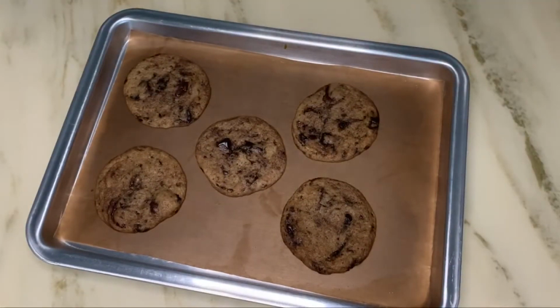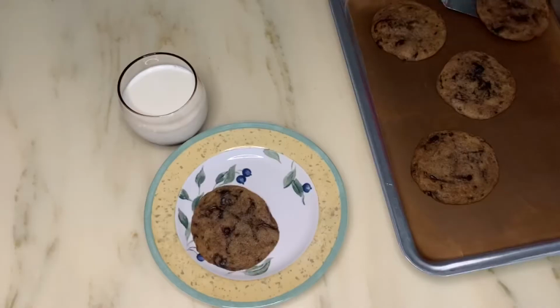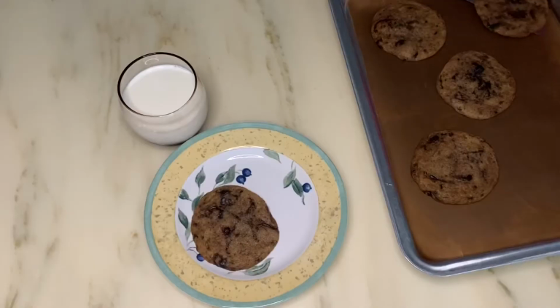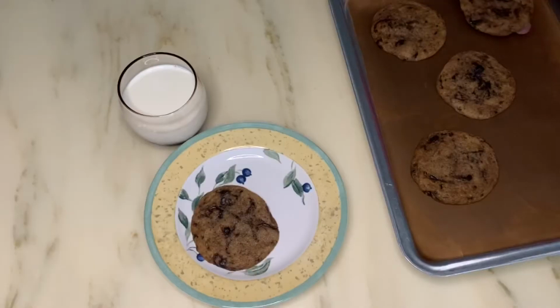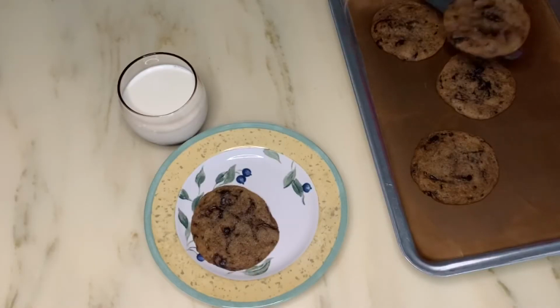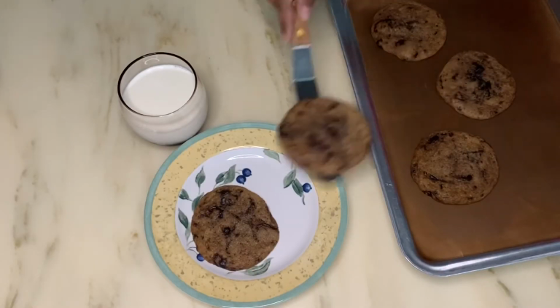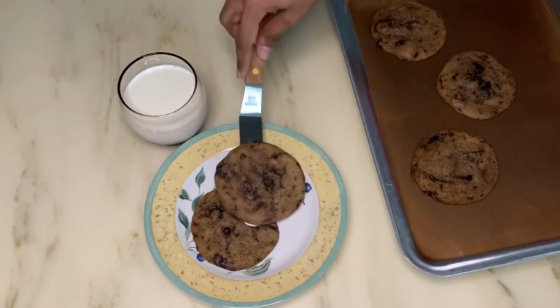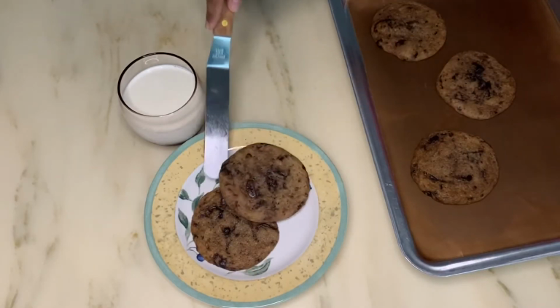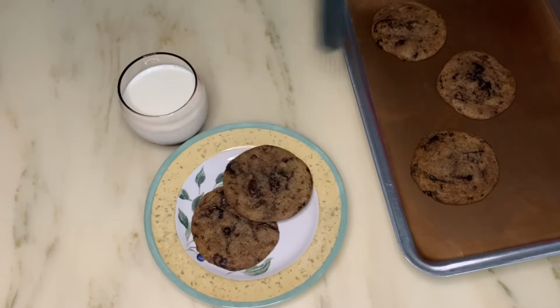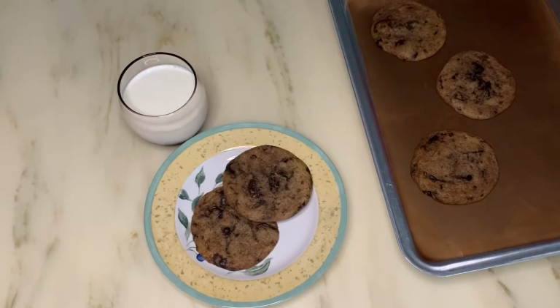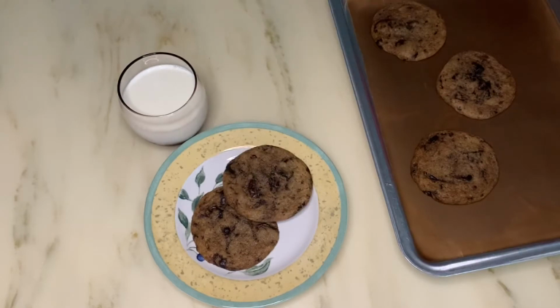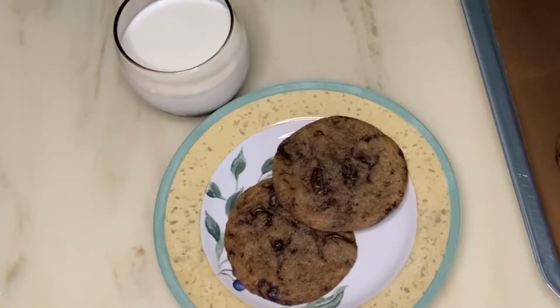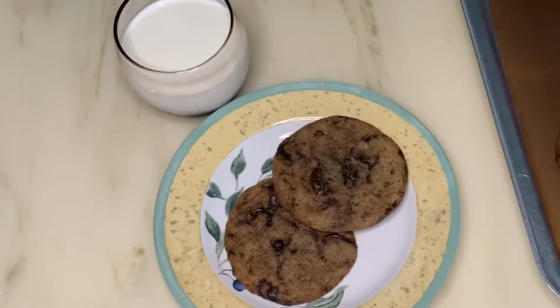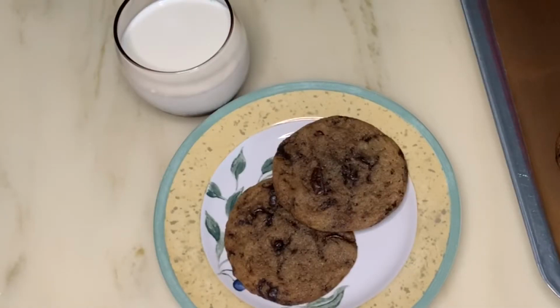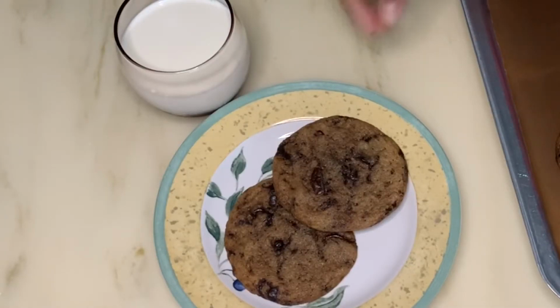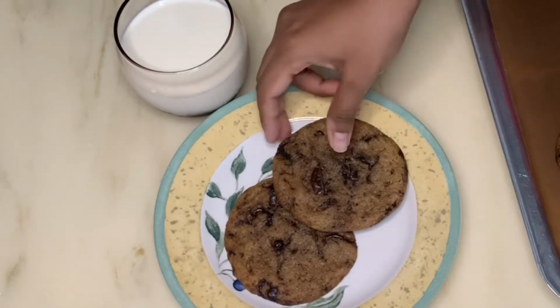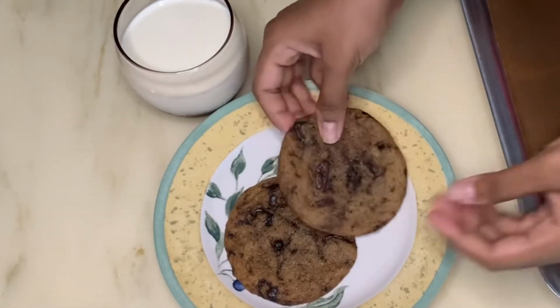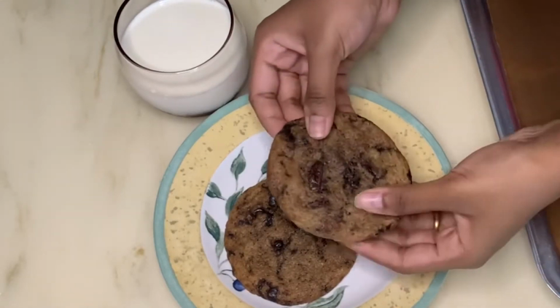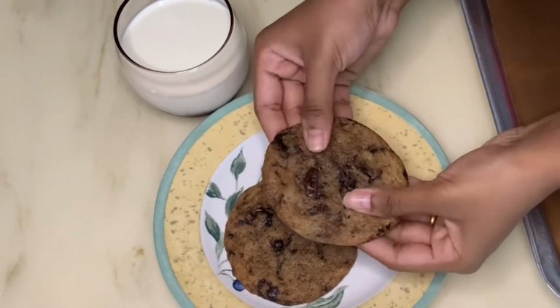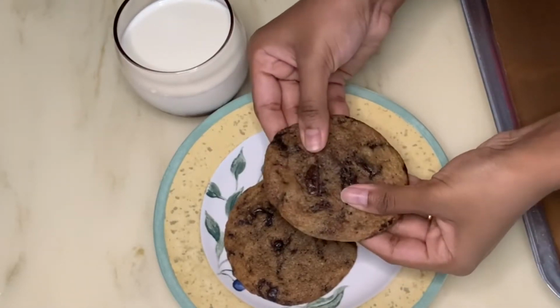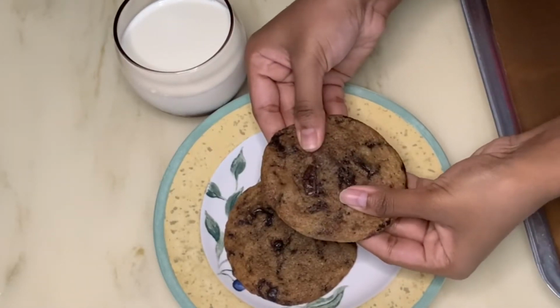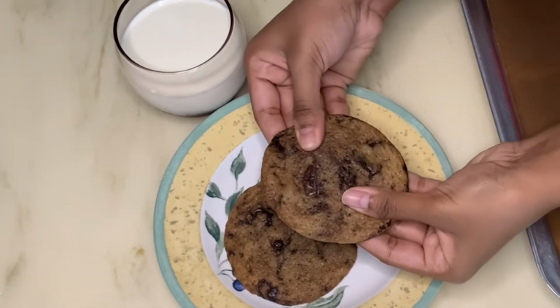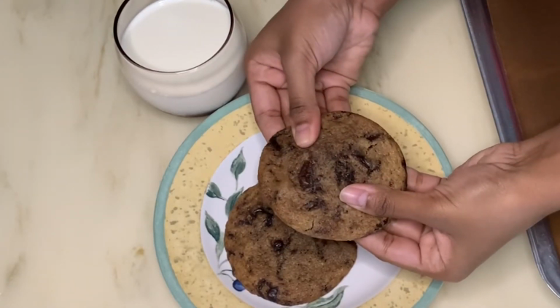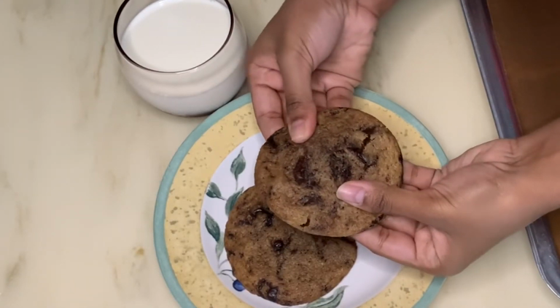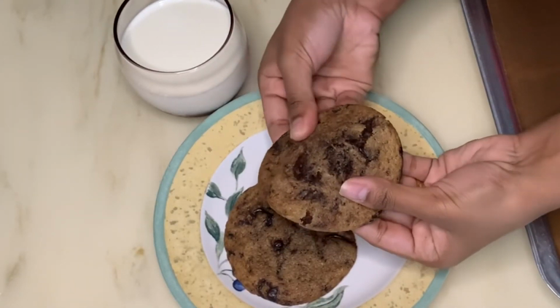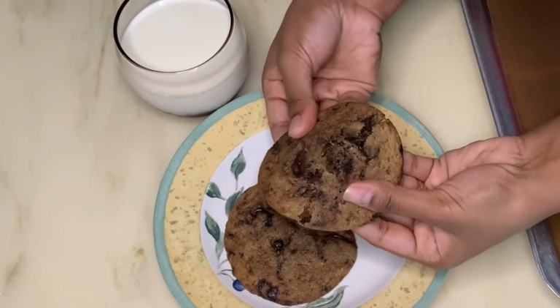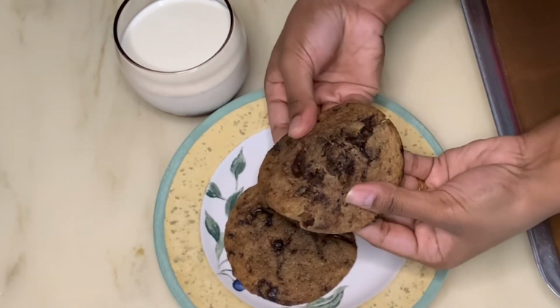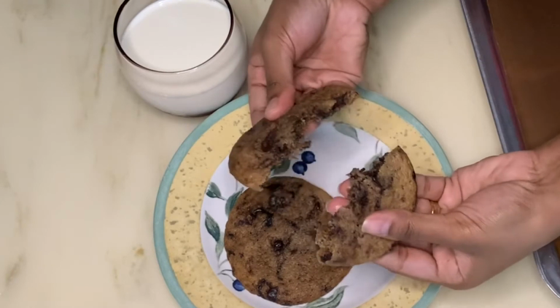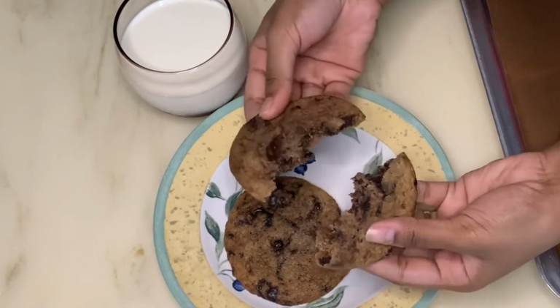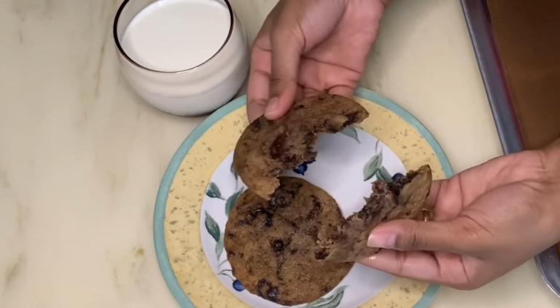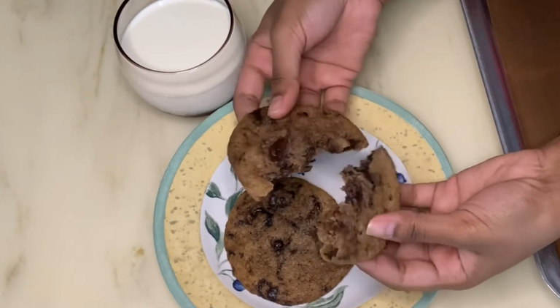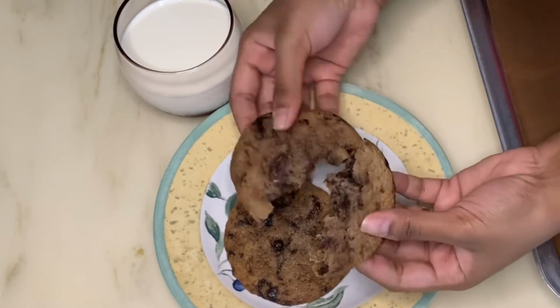Once out of the oven, bang your tray a few times. Allow your cookies to cool on the tray for 10 minutes before serving.